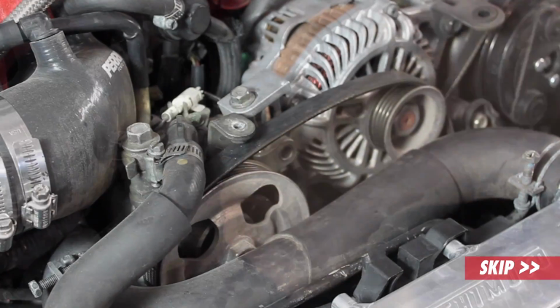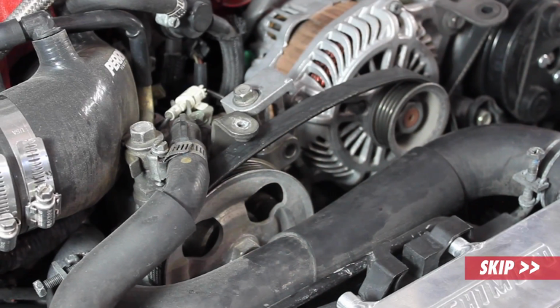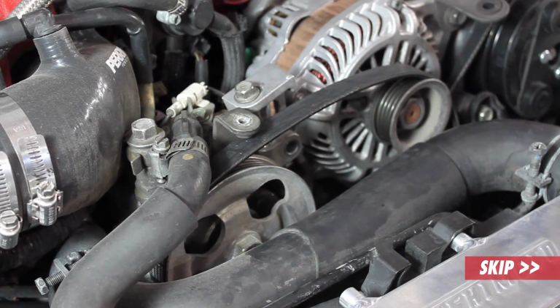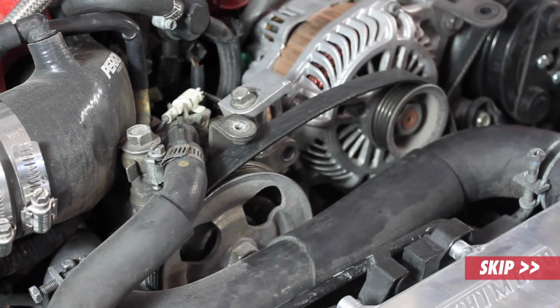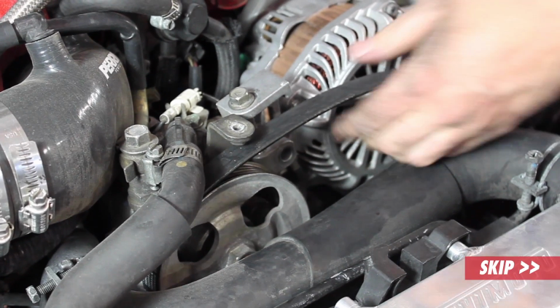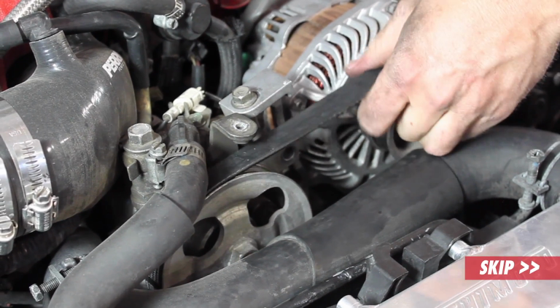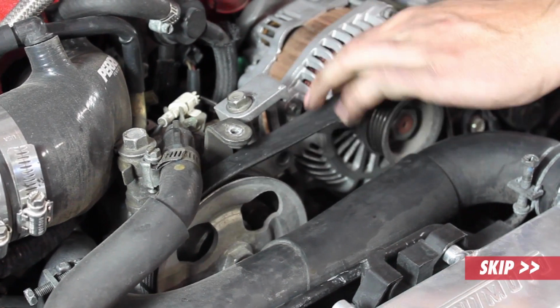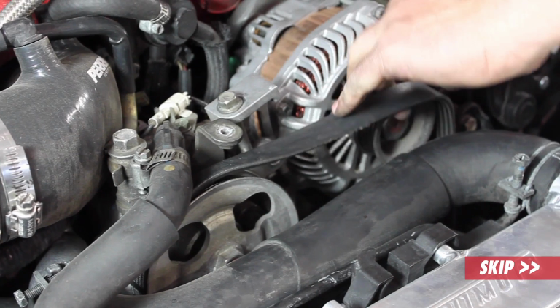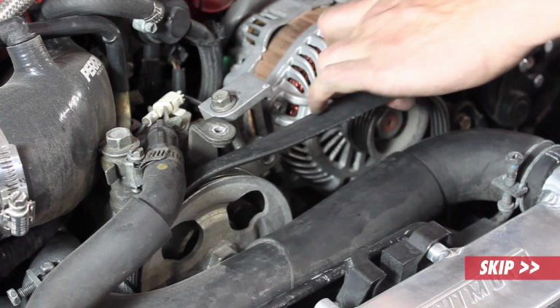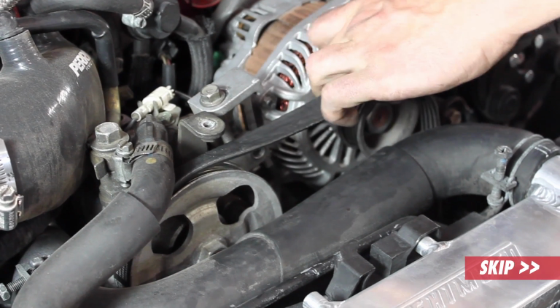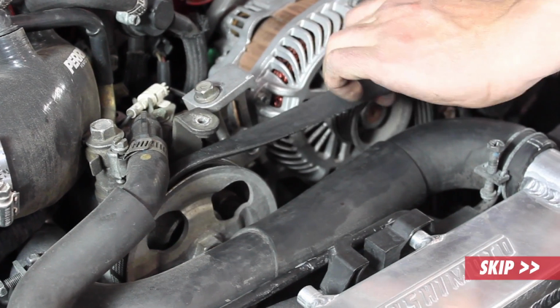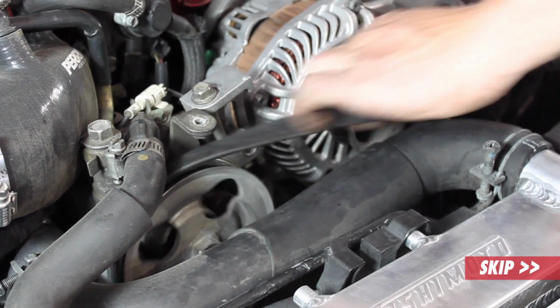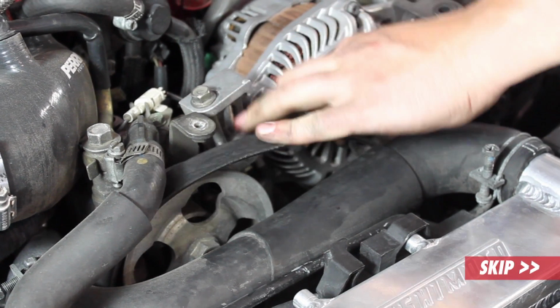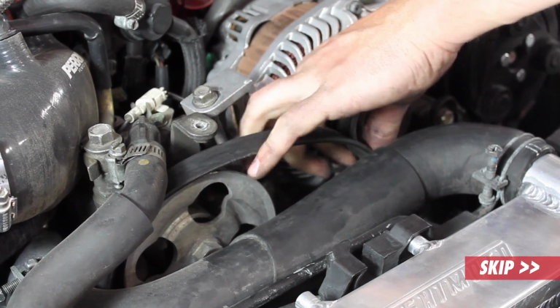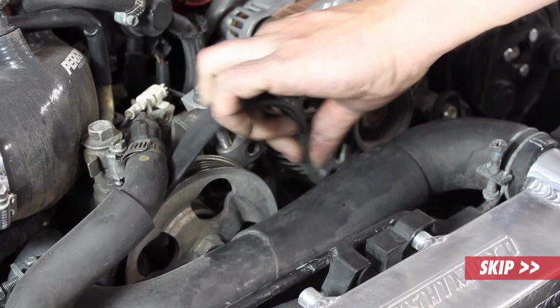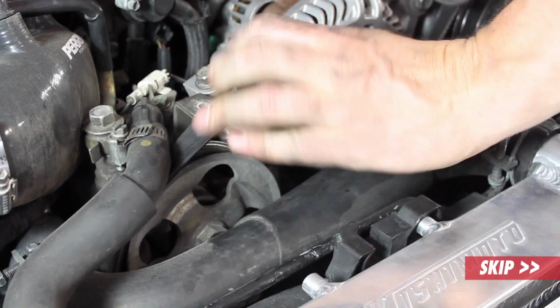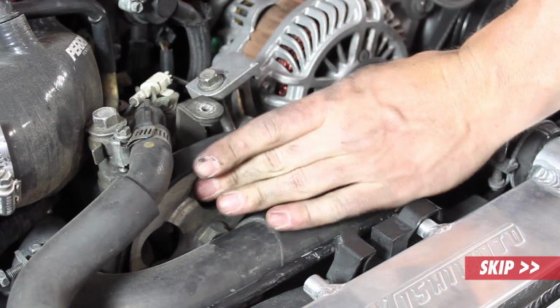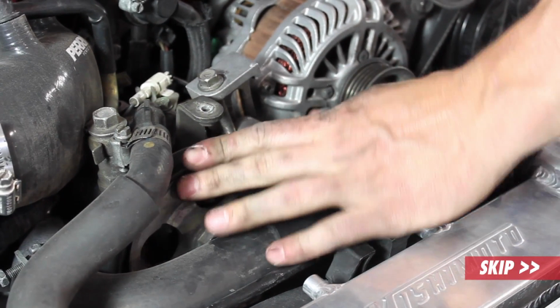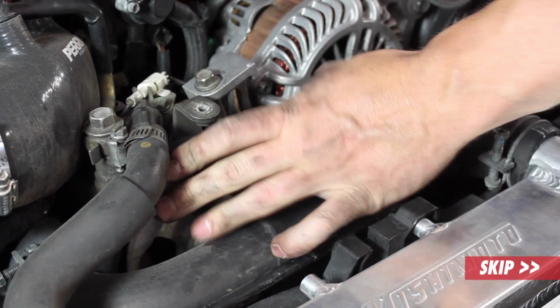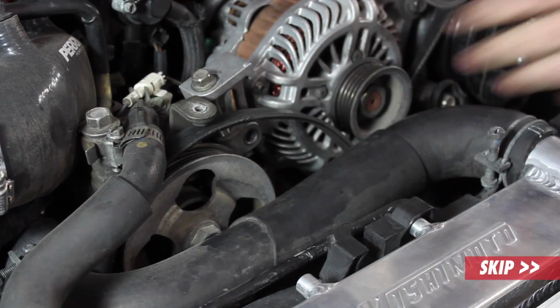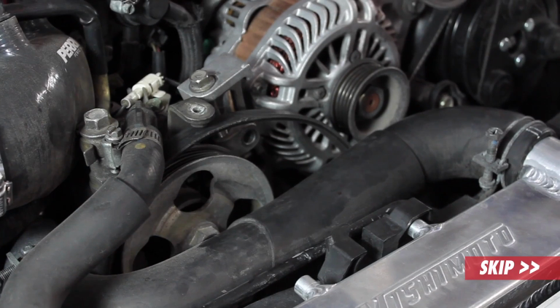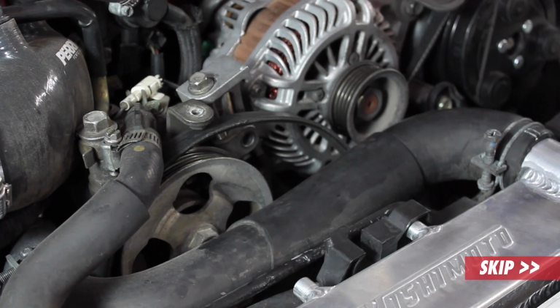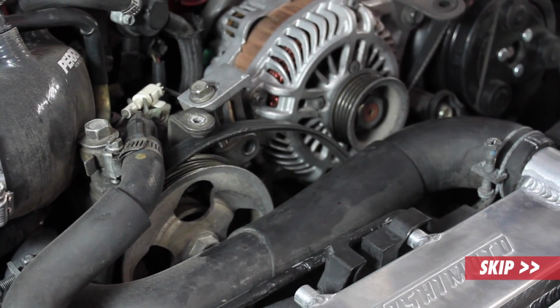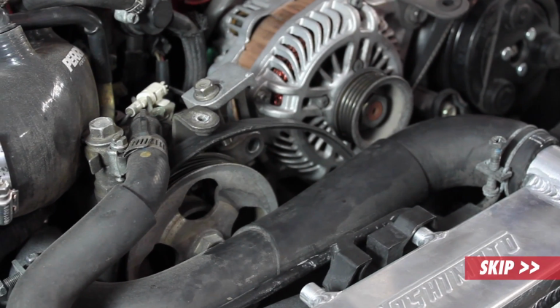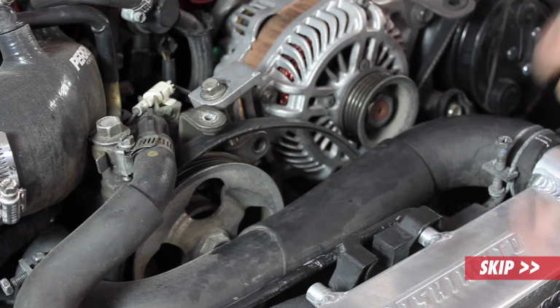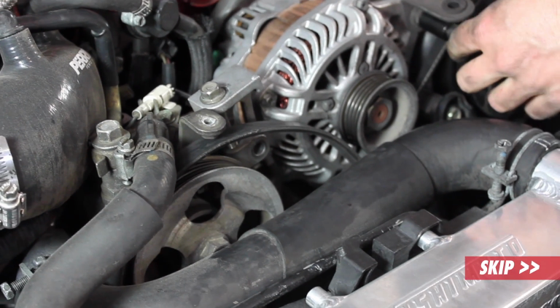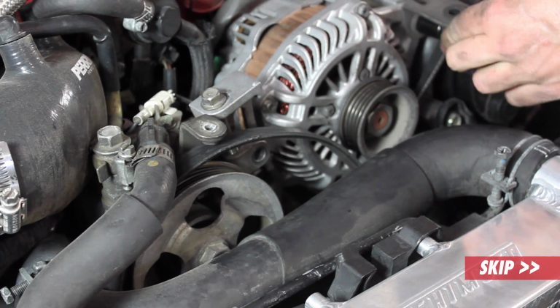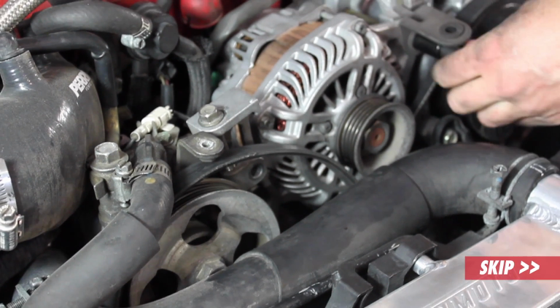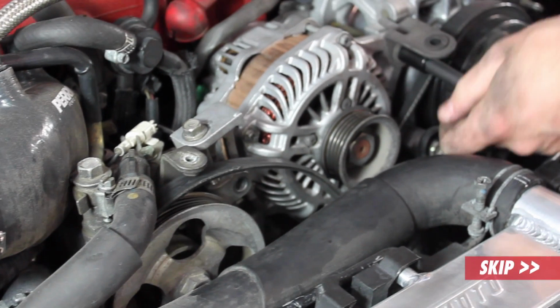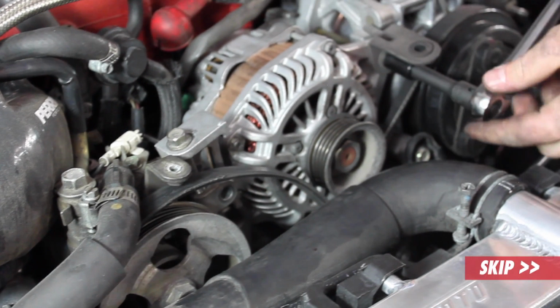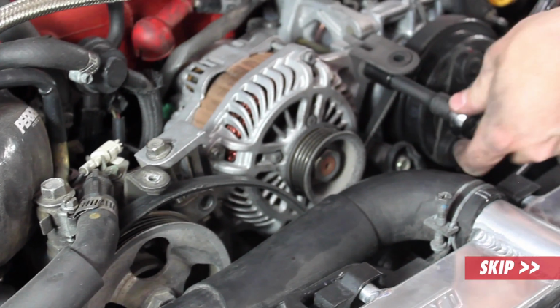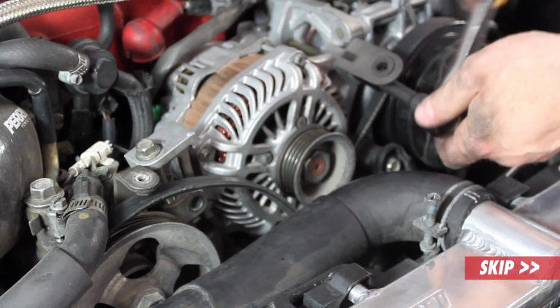The next thing you're going to want to do is just remove the belt off the alternator. You don't need to take it all the way off. Then you're going to want to loosen the alternator pivot bolt.